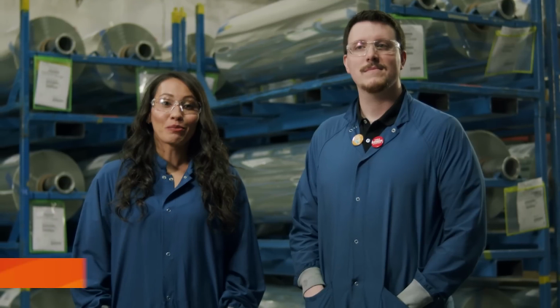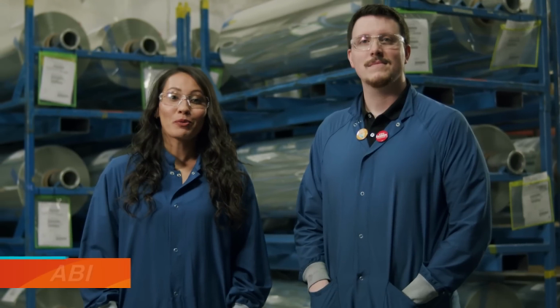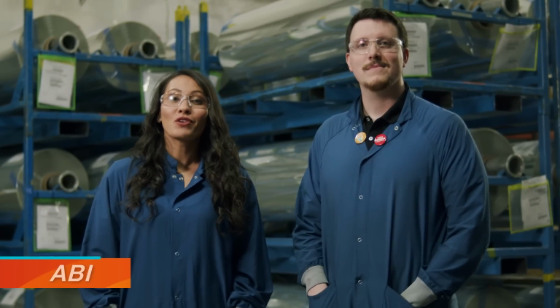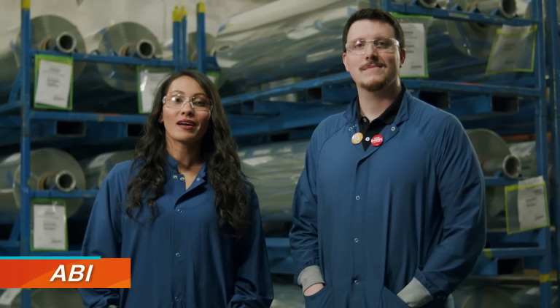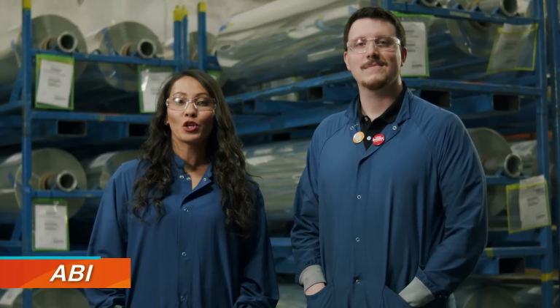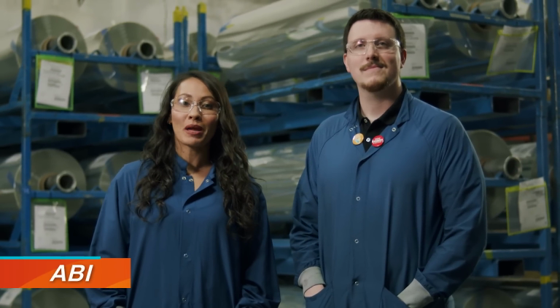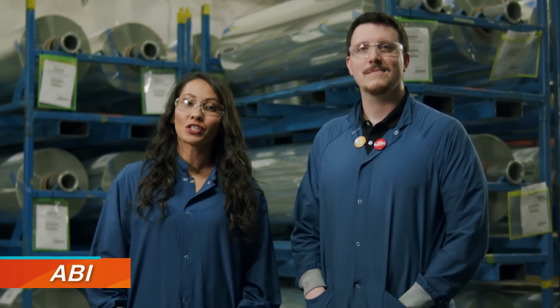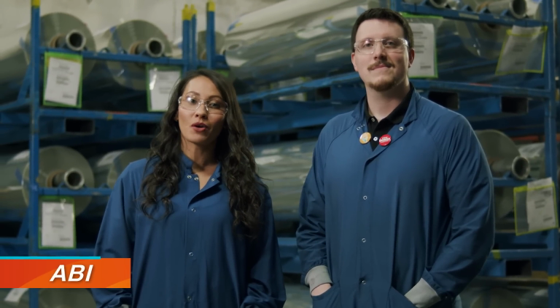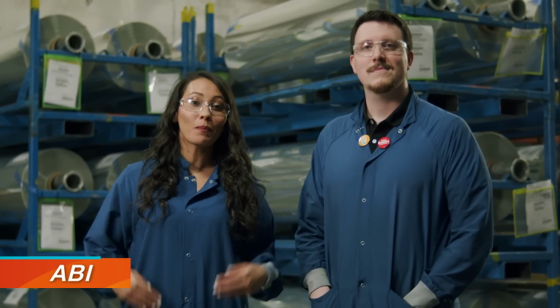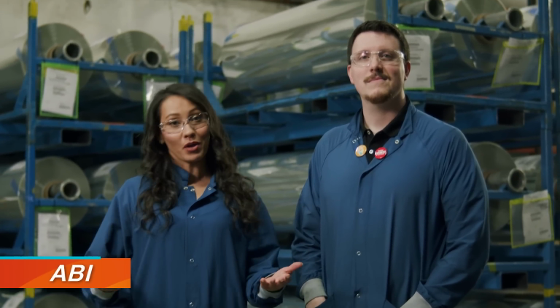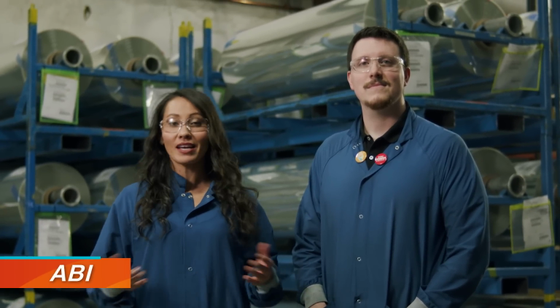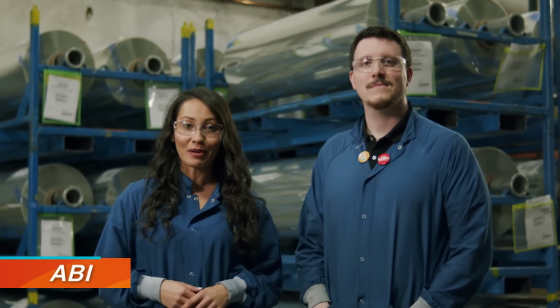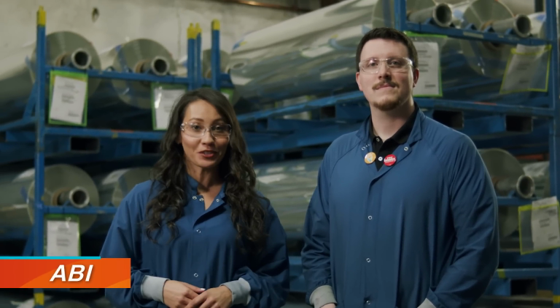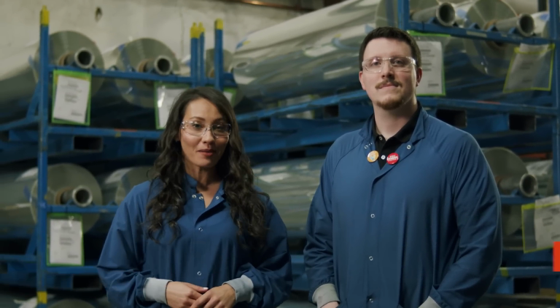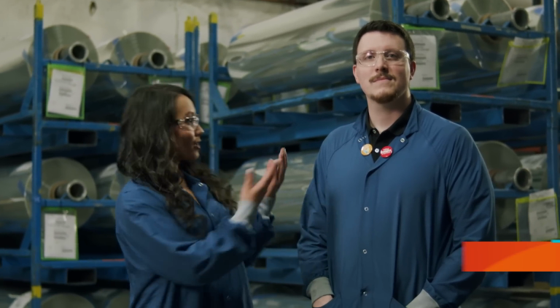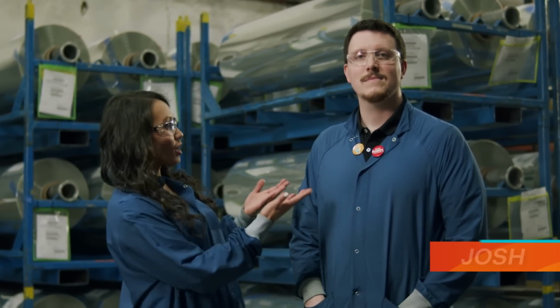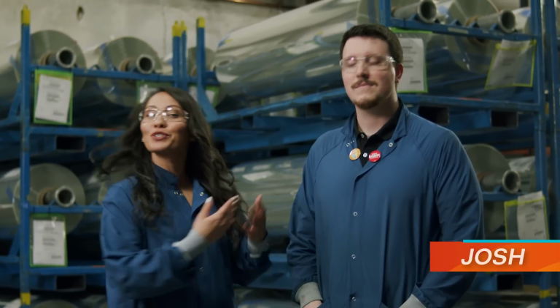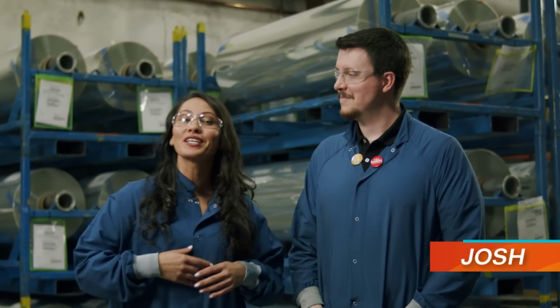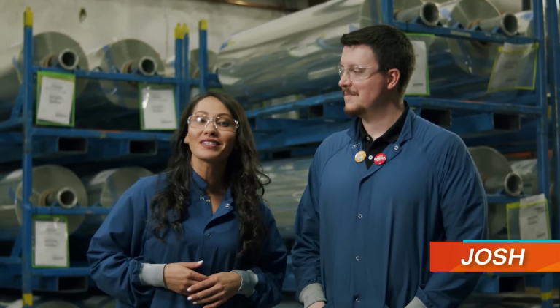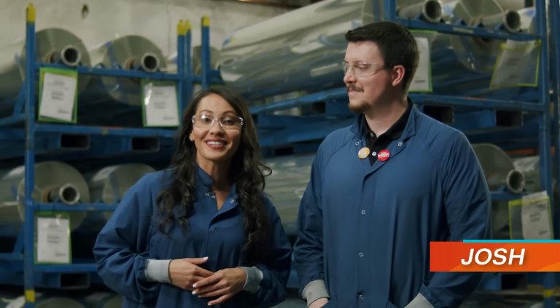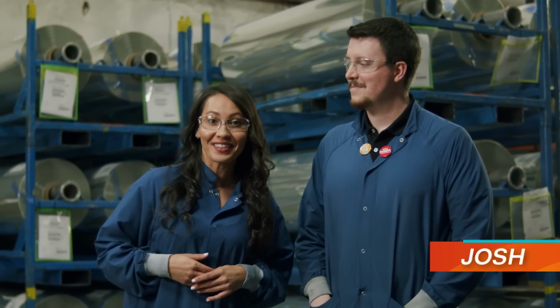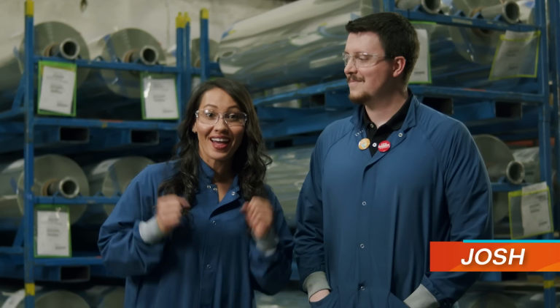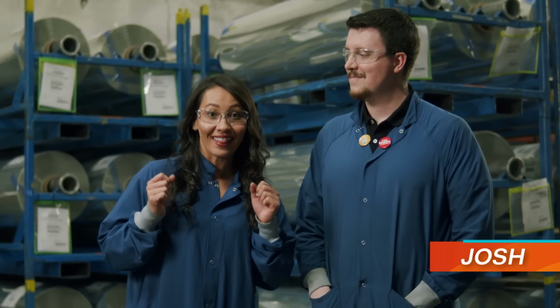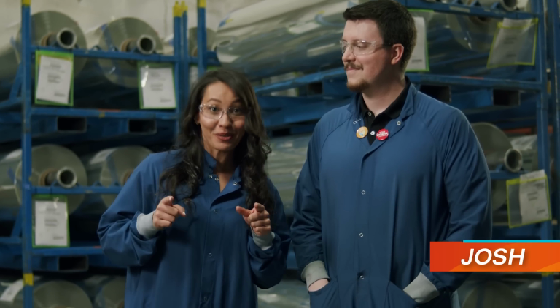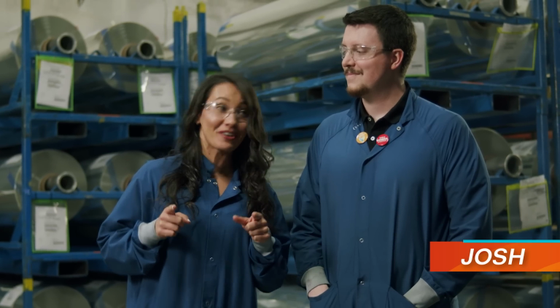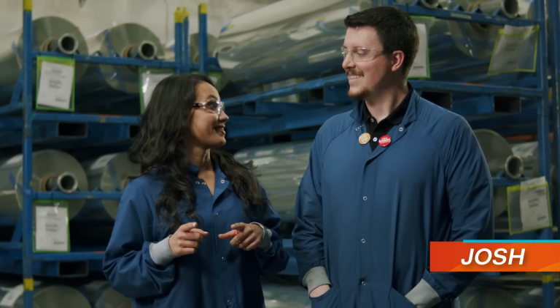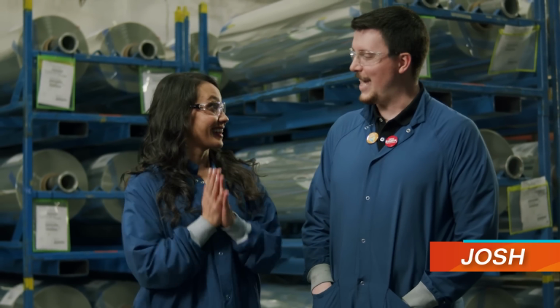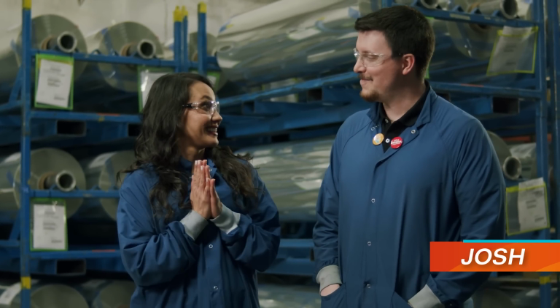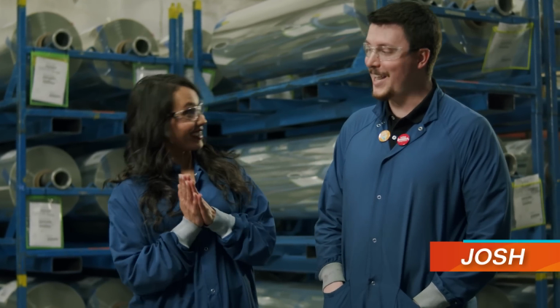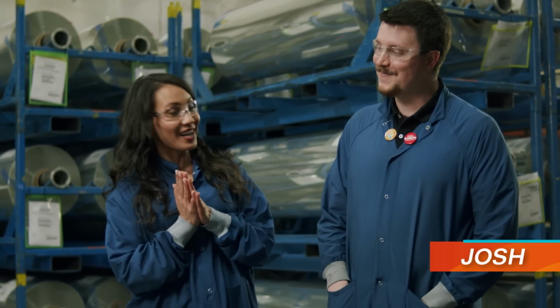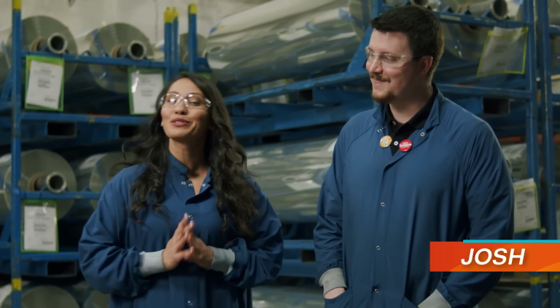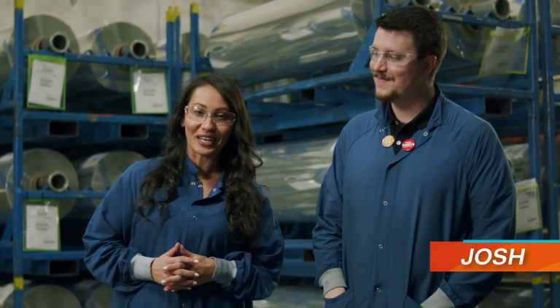Most people have no idea how Lumar paint protection film, or PPF, is actually made. Today, Josh is going to give us an inside look. This should be fun. Hey Abby, you ready? I am so ready.